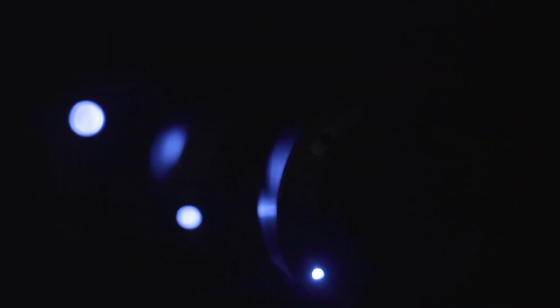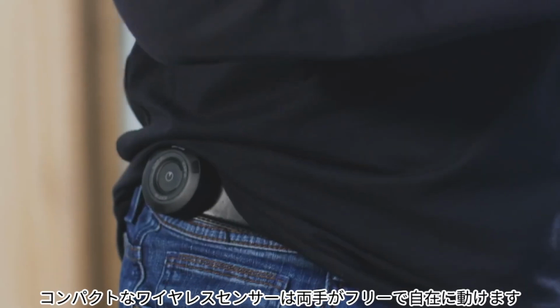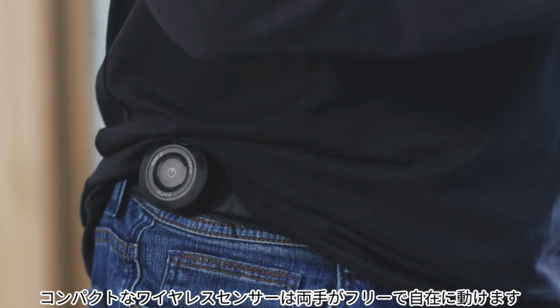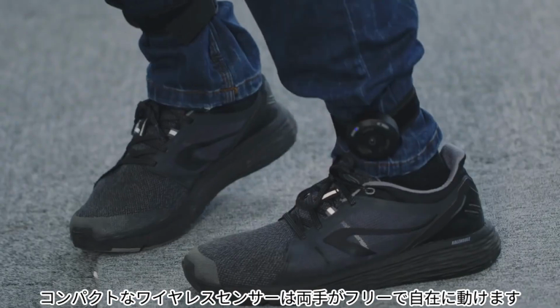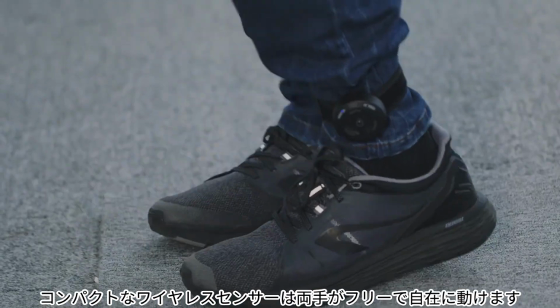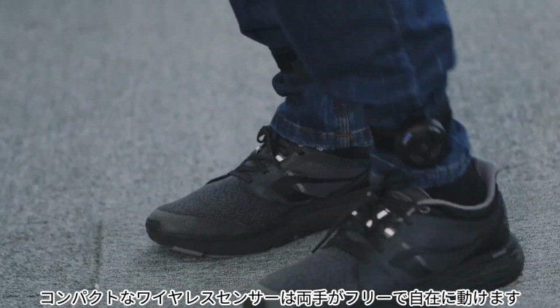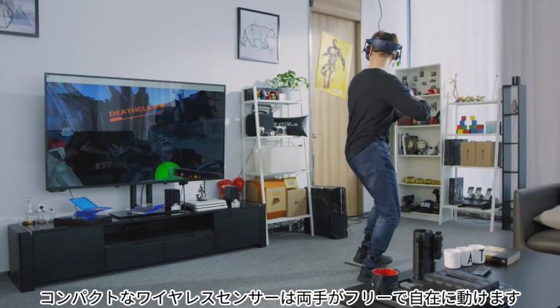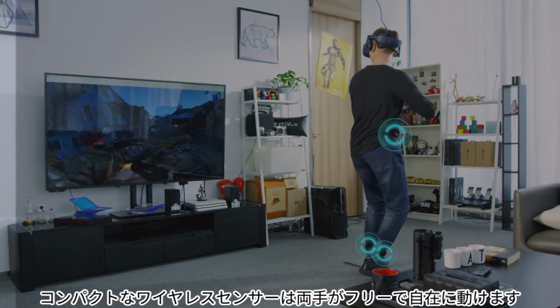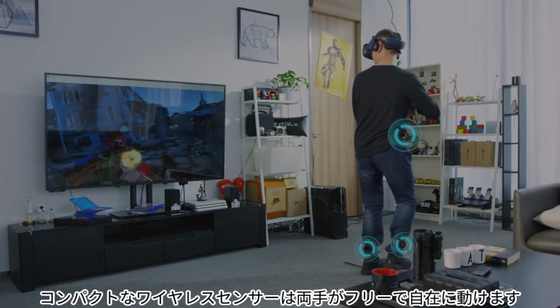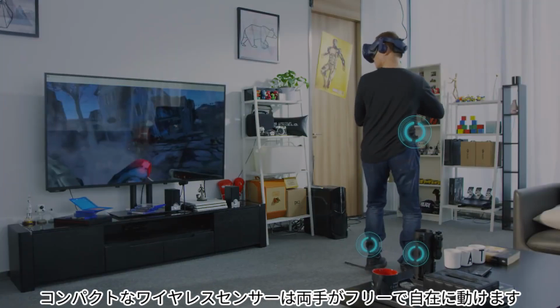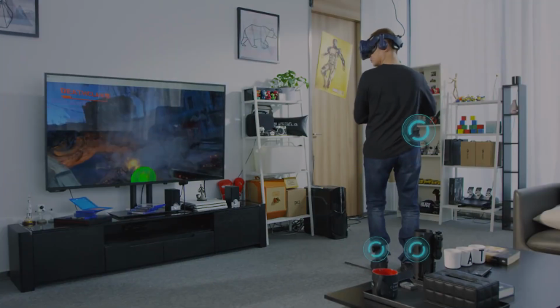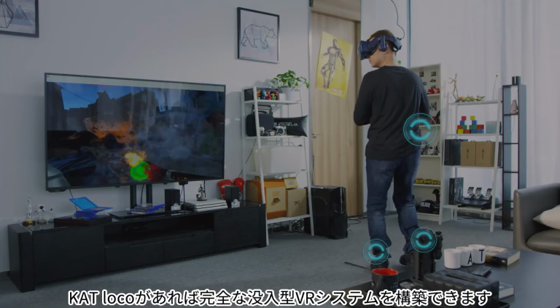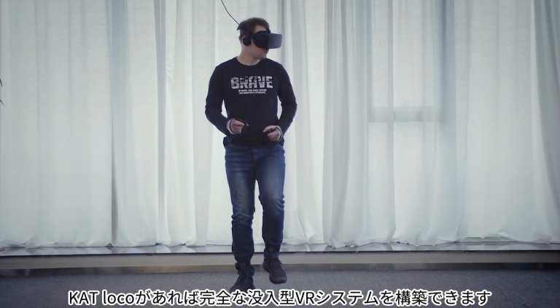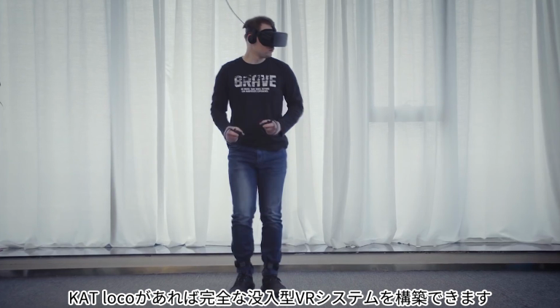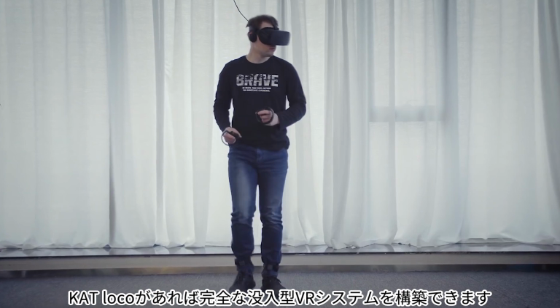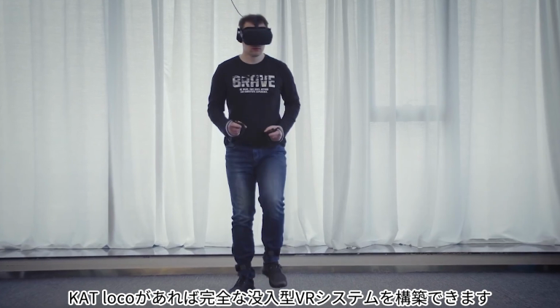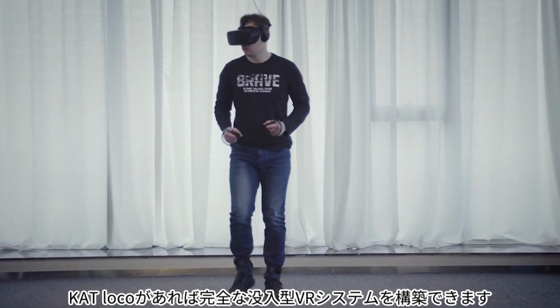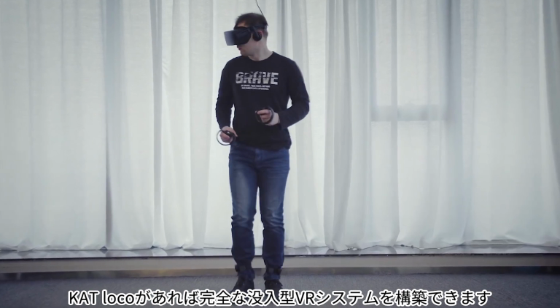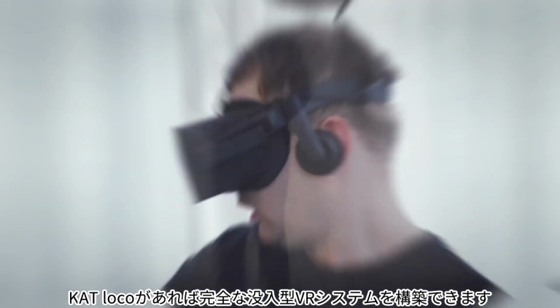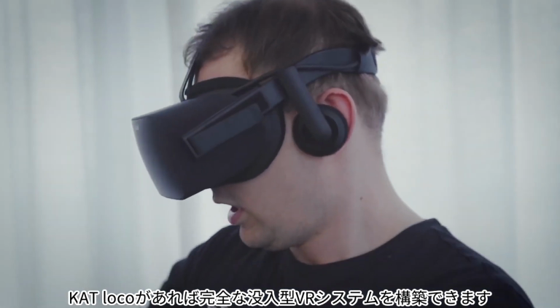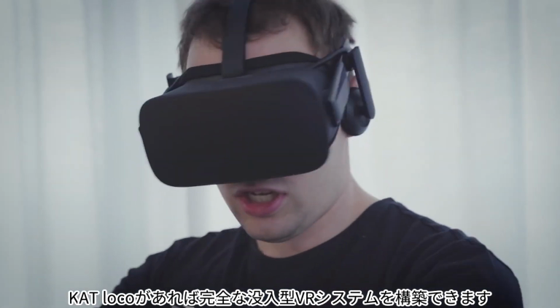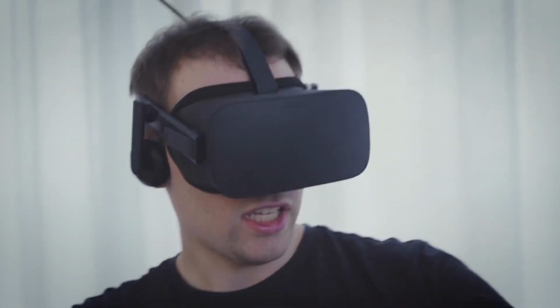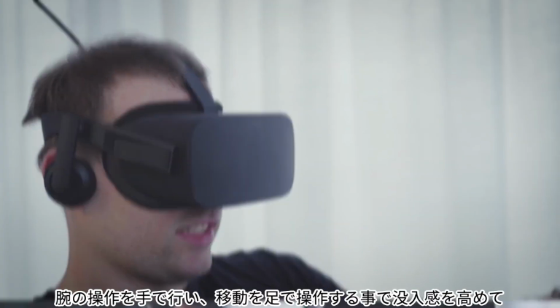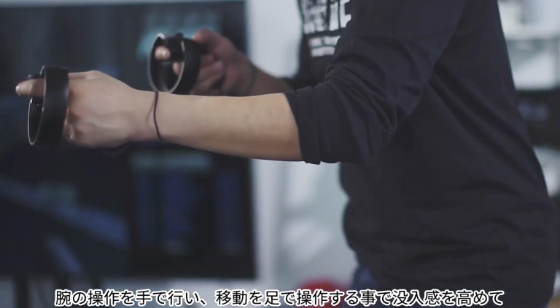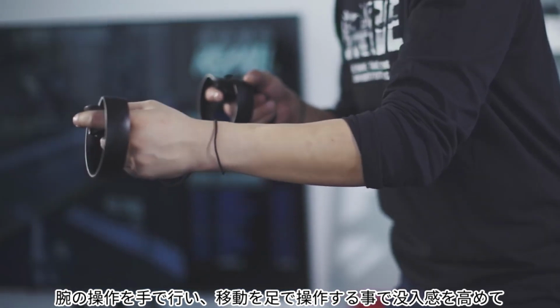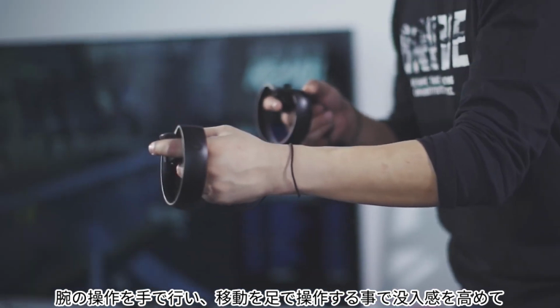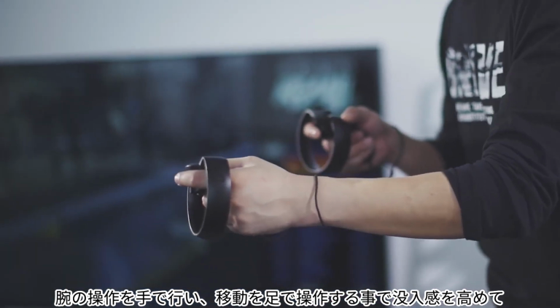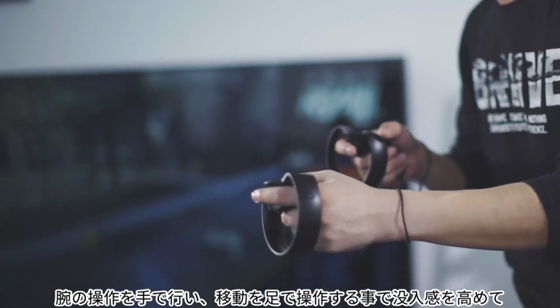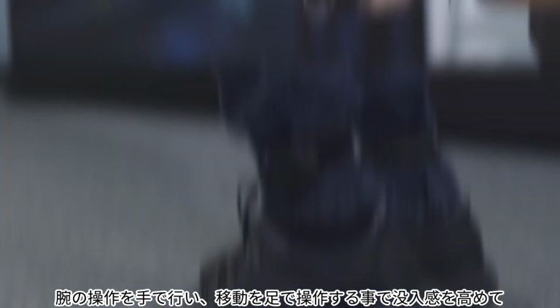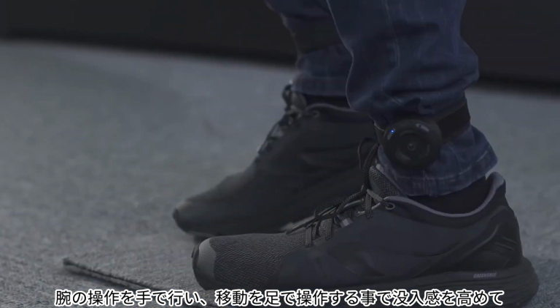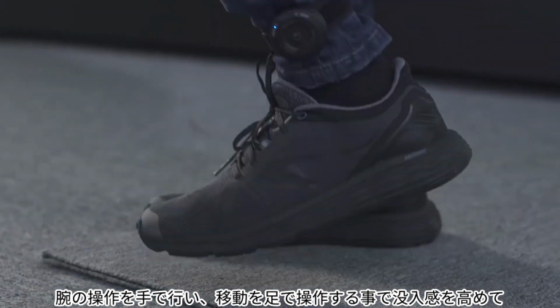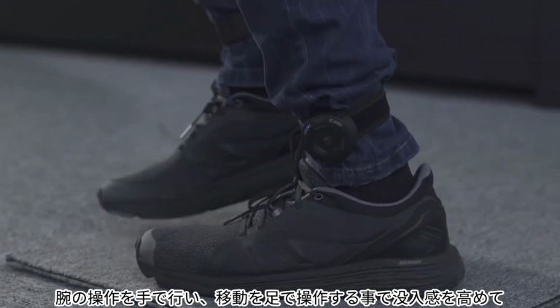Its small wireless sensors free your hands from controlling body movement. This is the last step to creation of a complete VR system — with head control for vision, hand control for manual interactions, and foot control for locomotion.